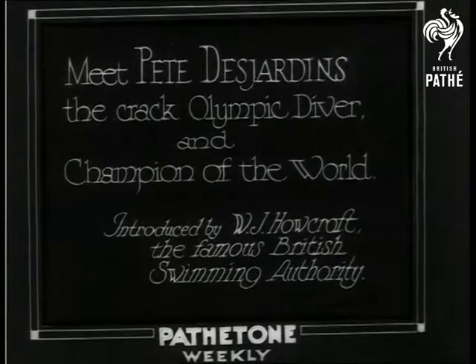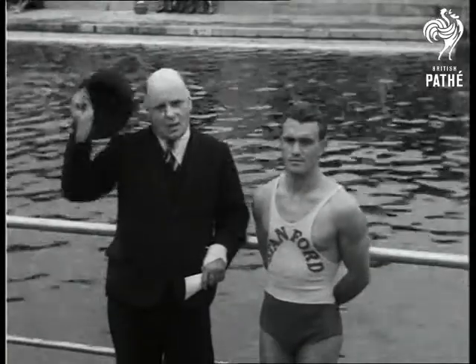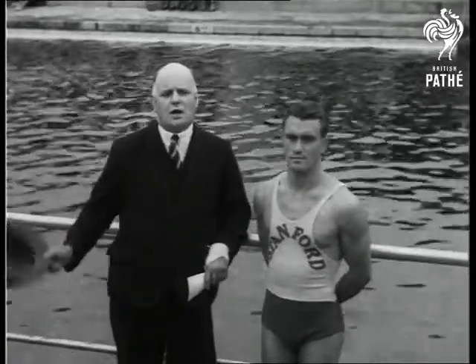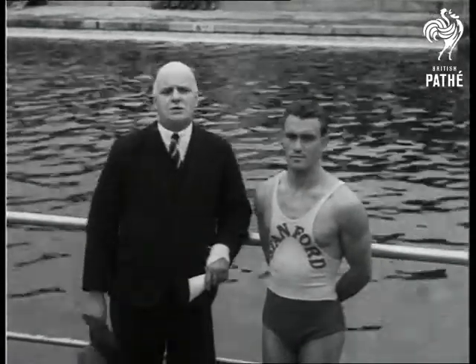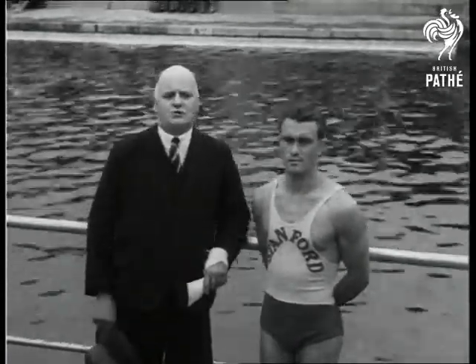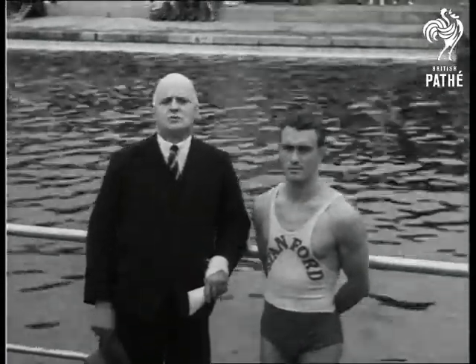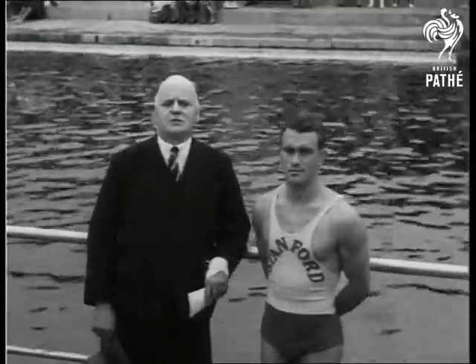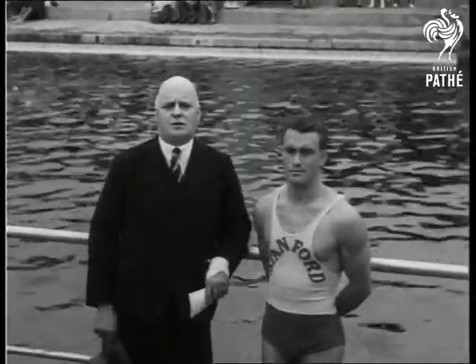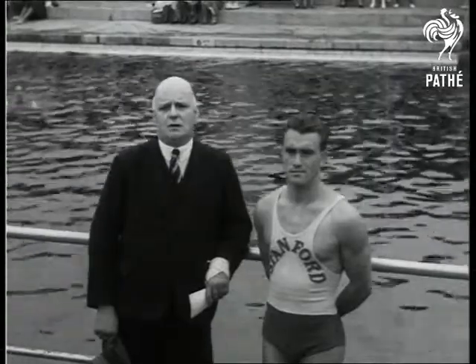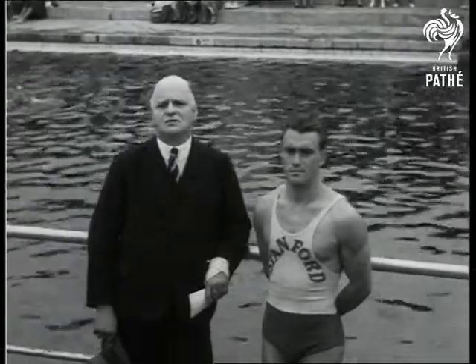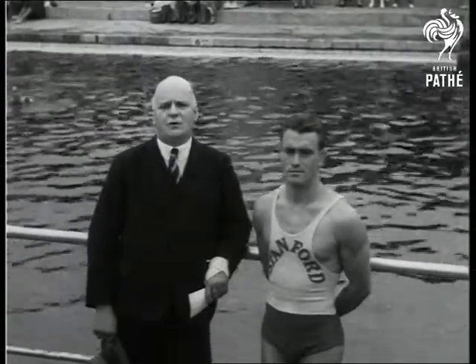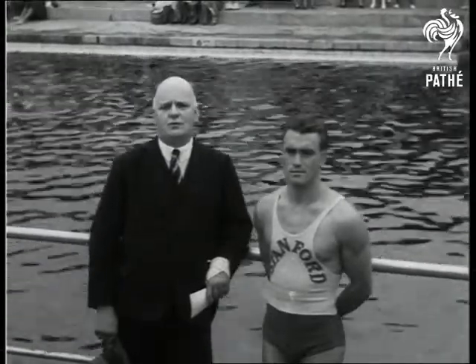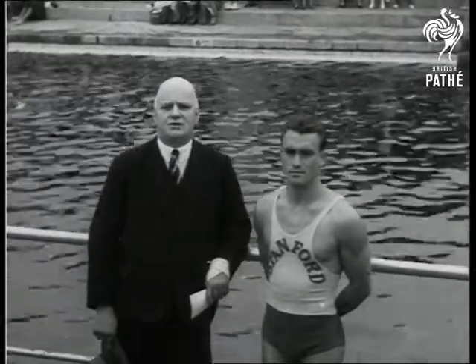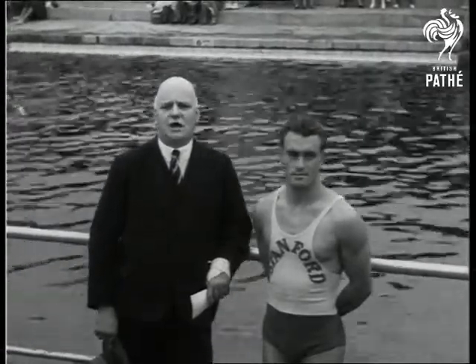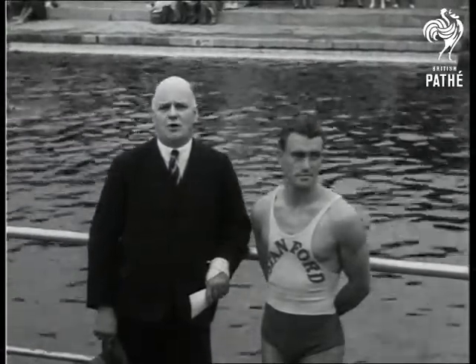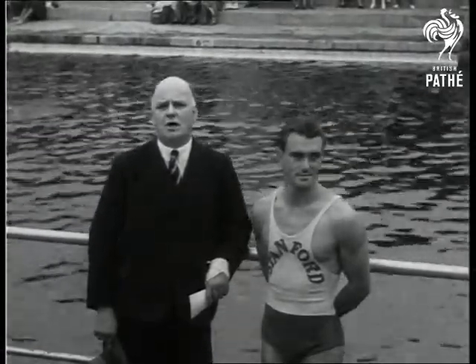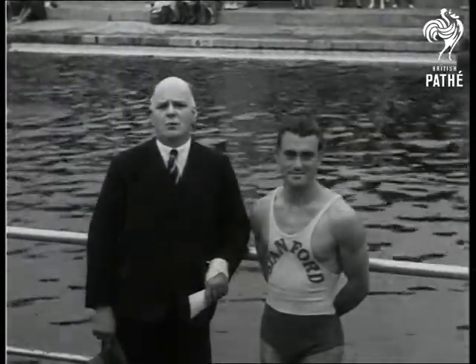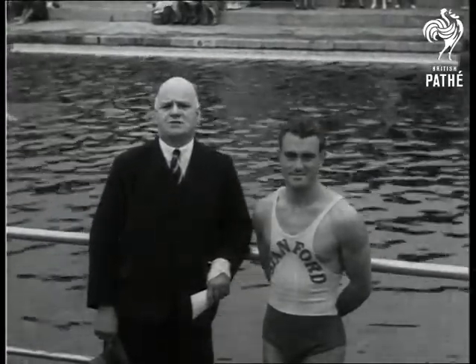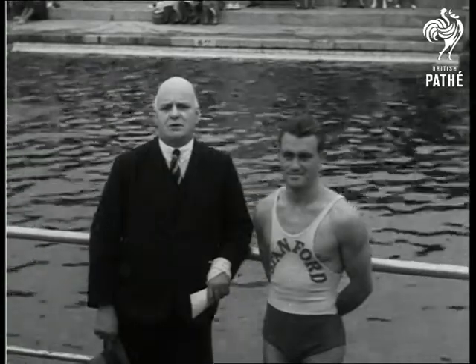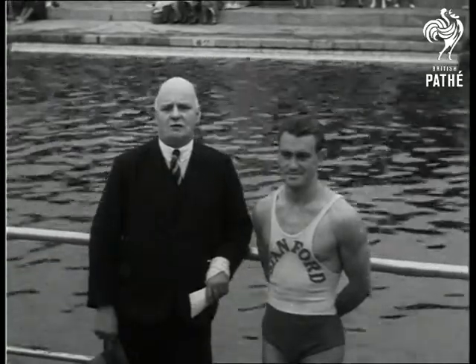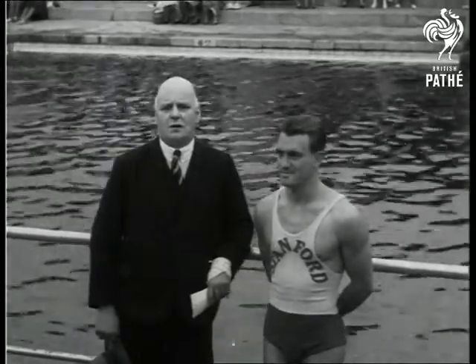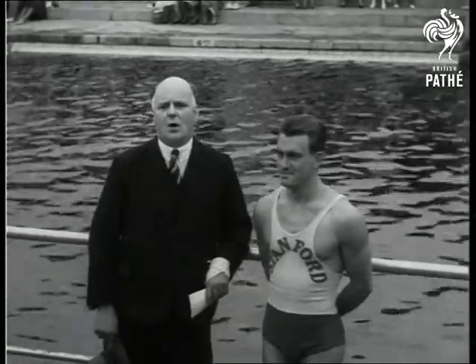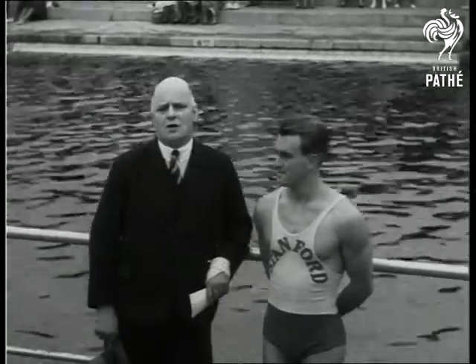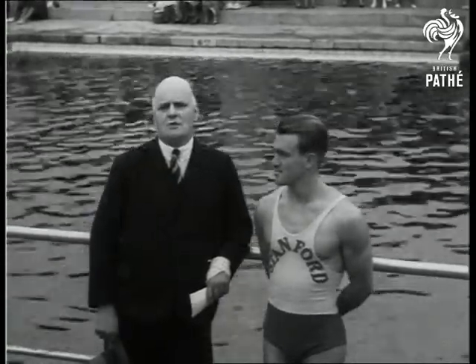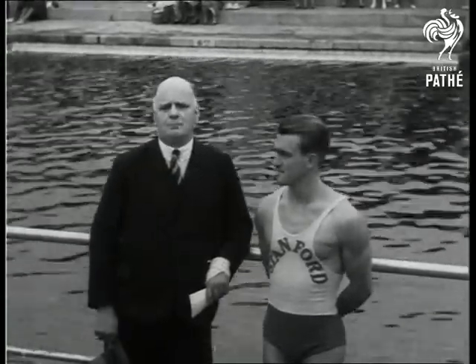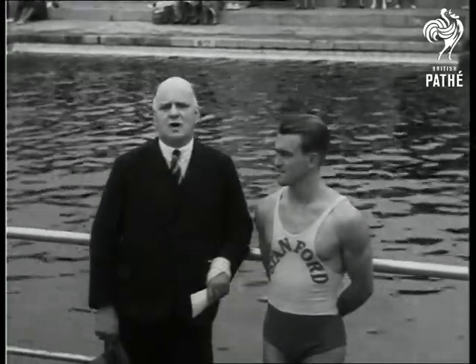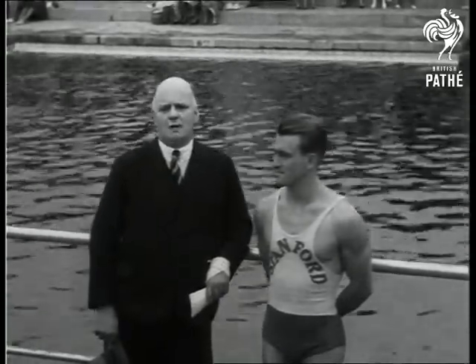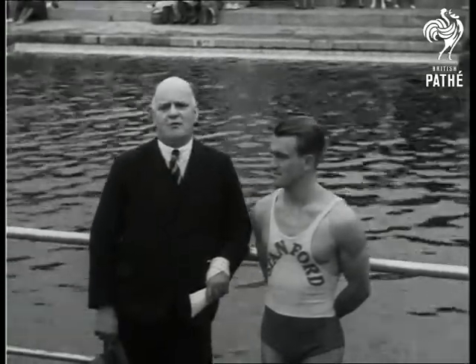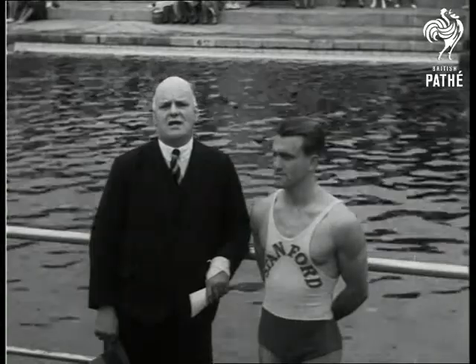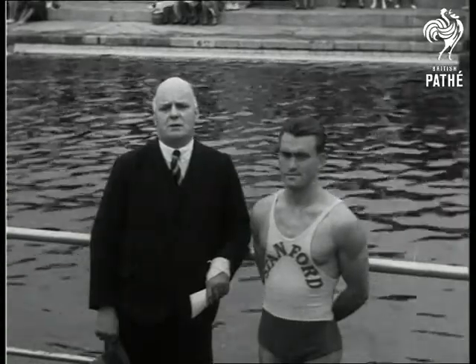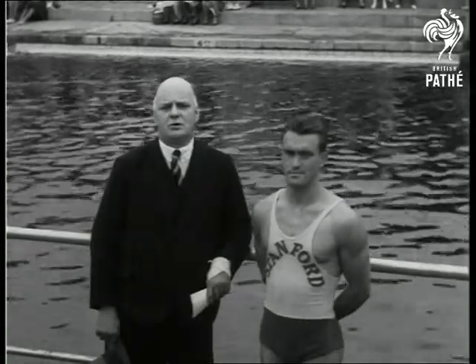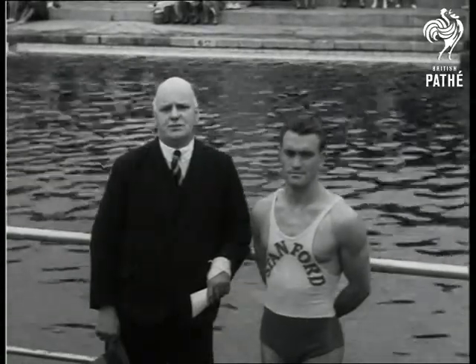Allow me to introduce Mr. Desjardins of Stanford University, California, the world's champion diver, holder of the Olympic High Platform and Springboard Championships.